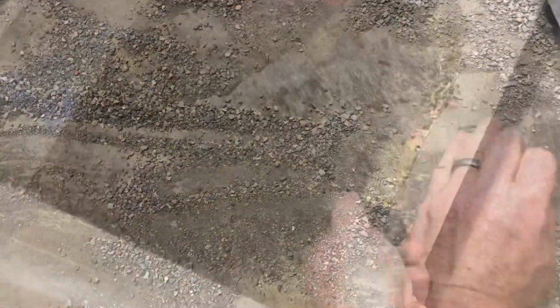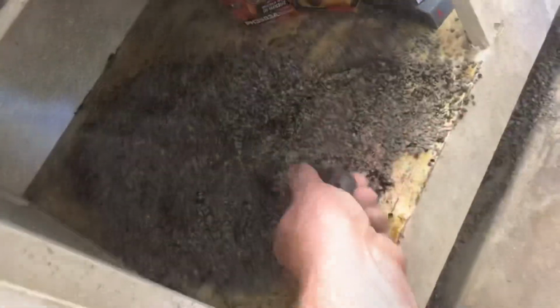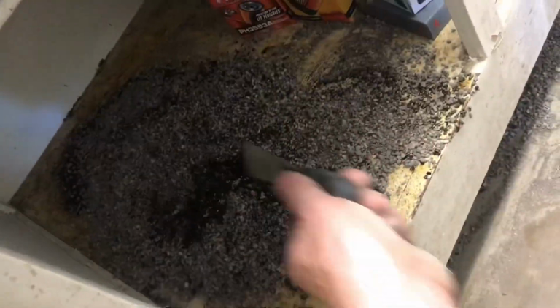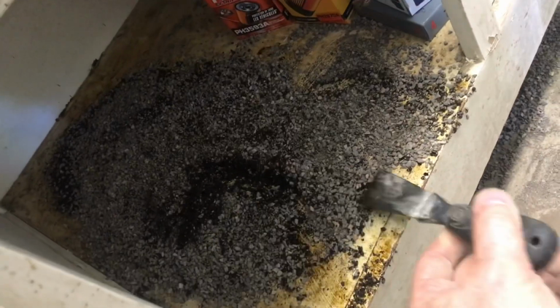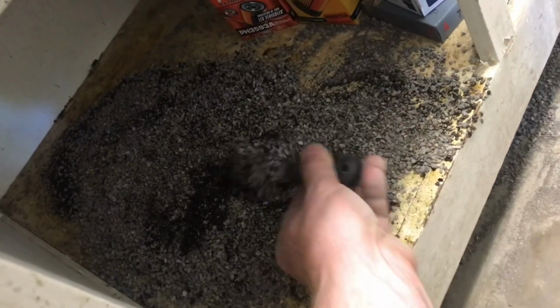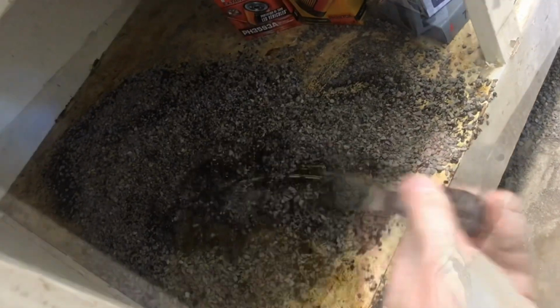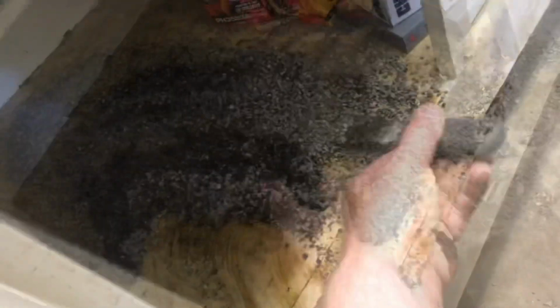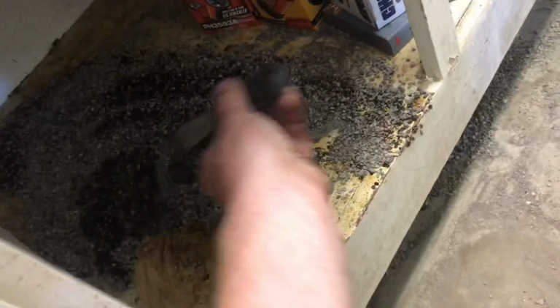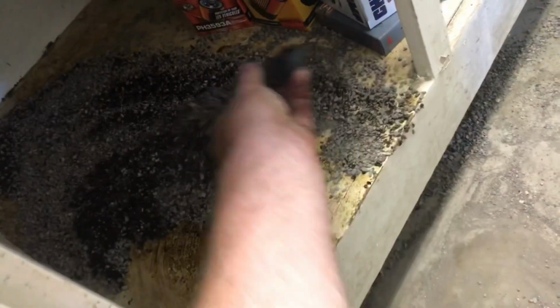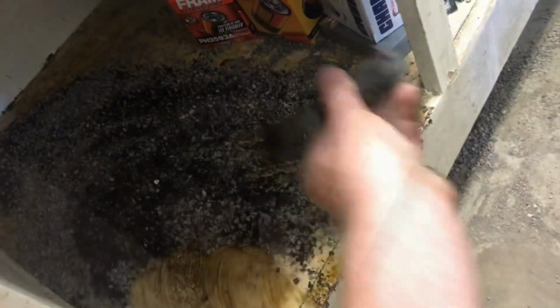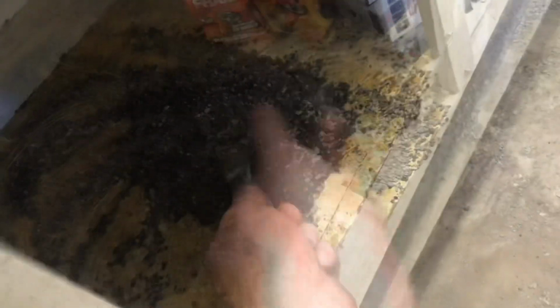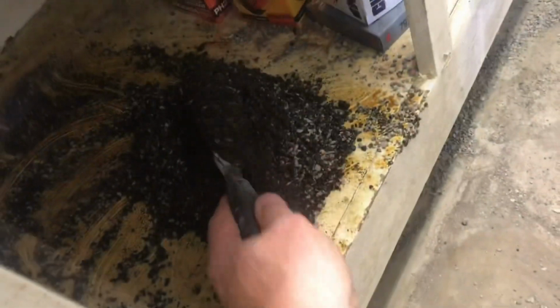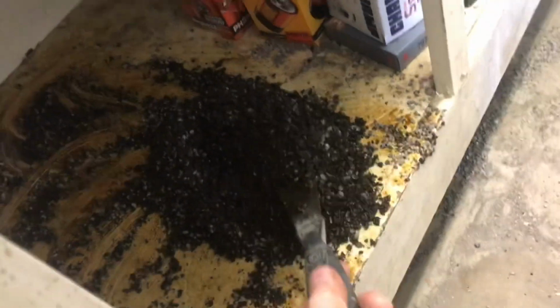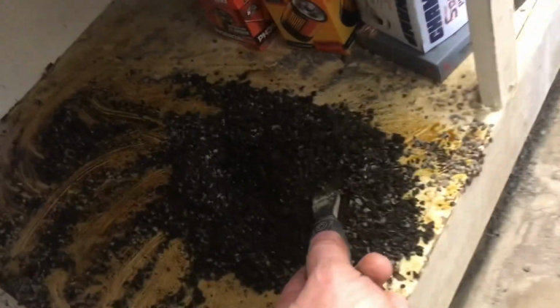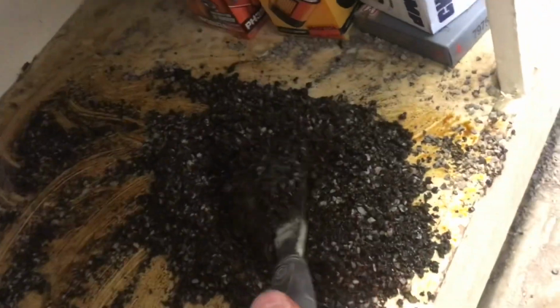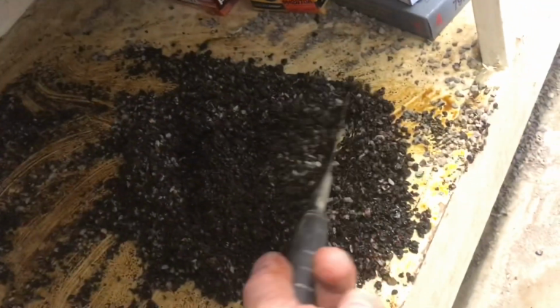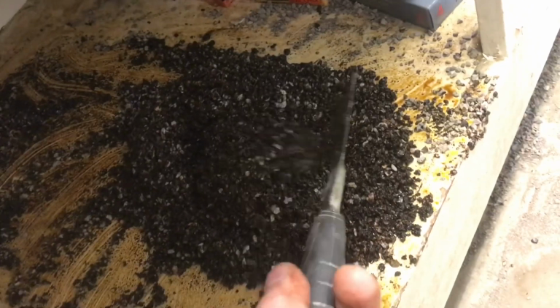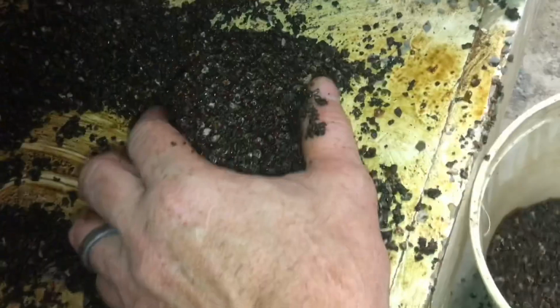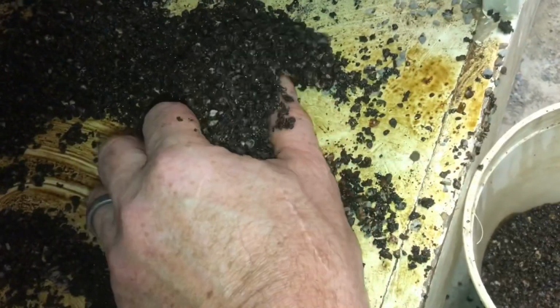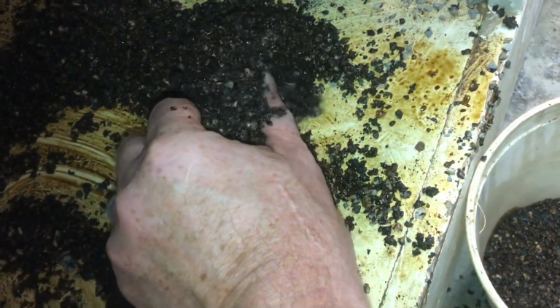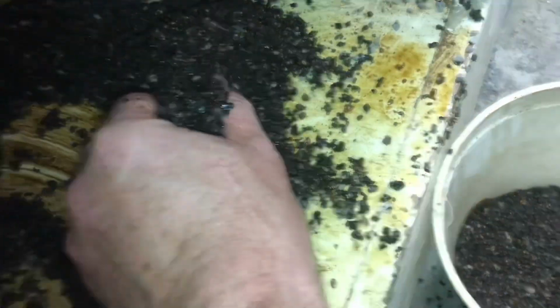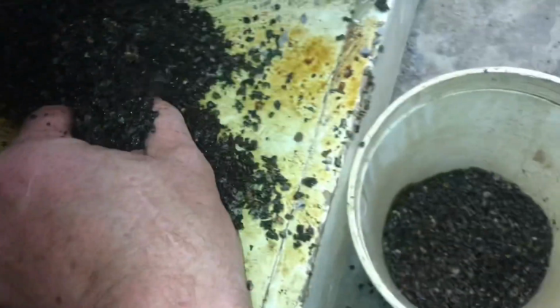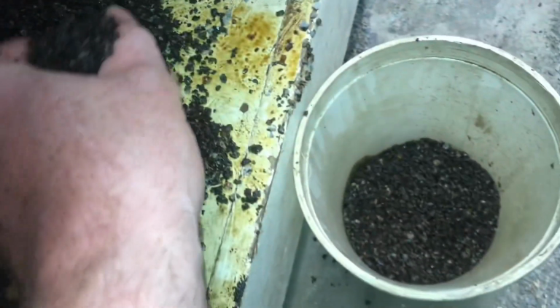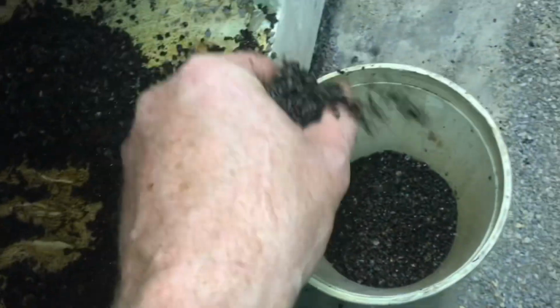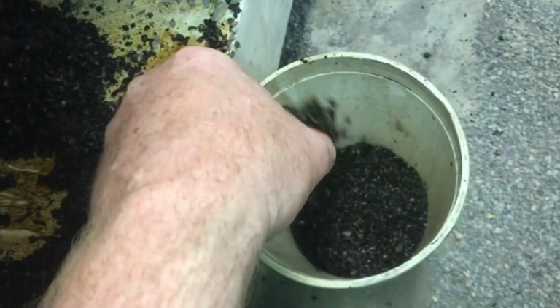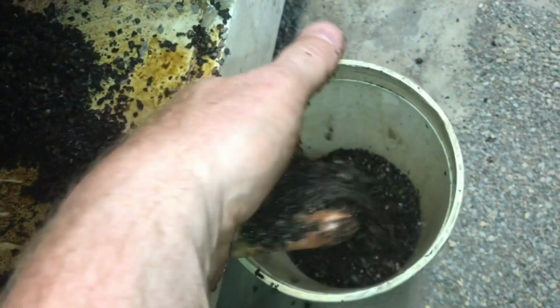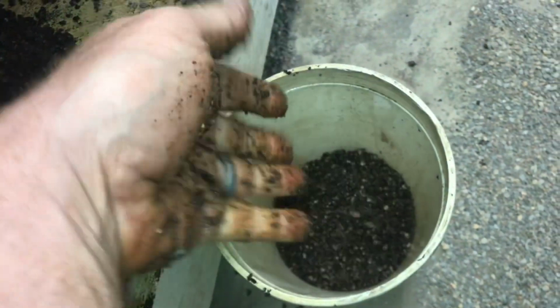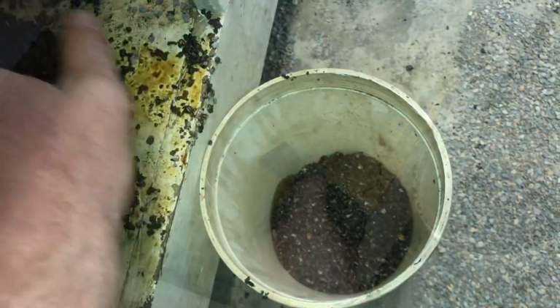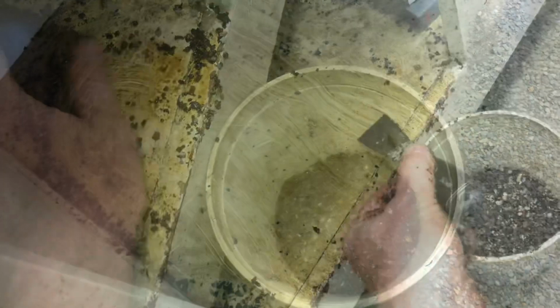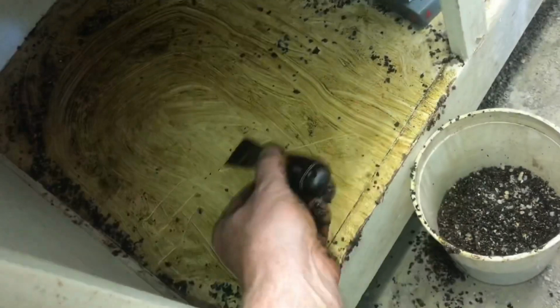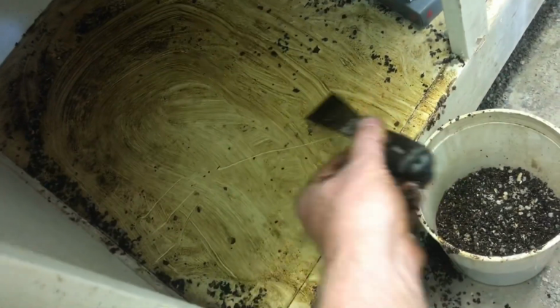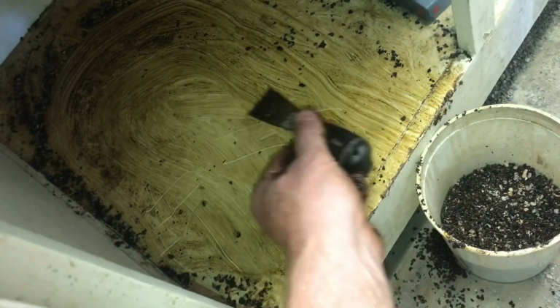Here's where a few quarts of that stuff fell. Keep stirring it around. You can see this stuff is just packed with oil. This is completely saturated — it cannot be reused. It has to be discarded. You can see it absorbed all that oil.